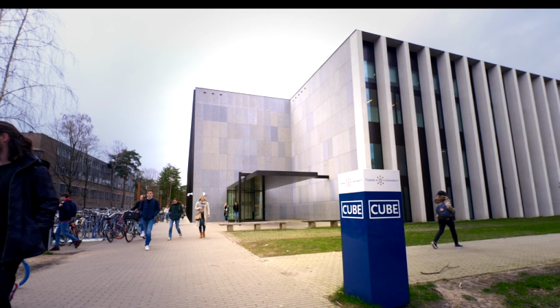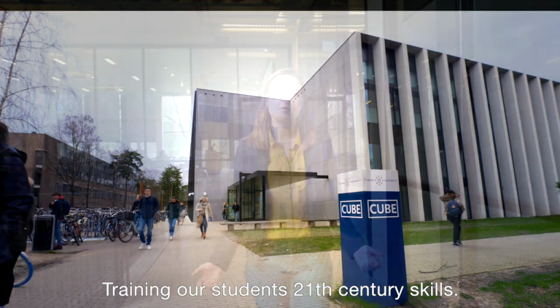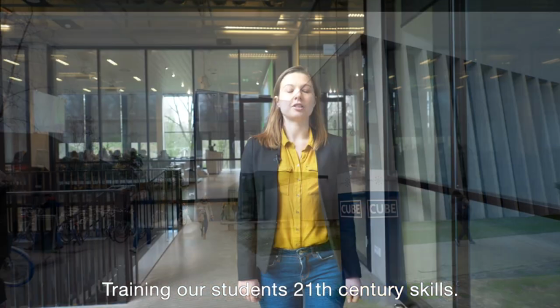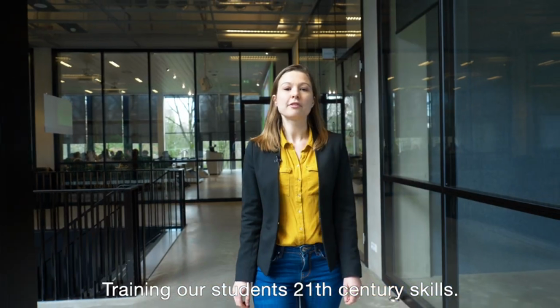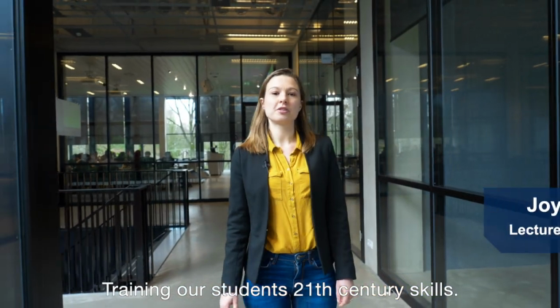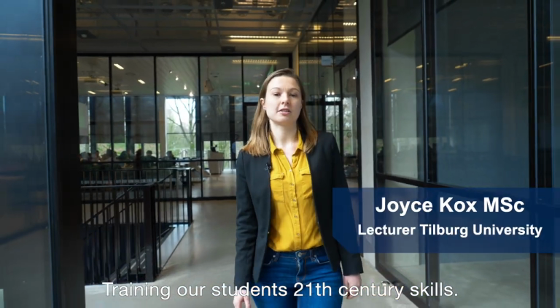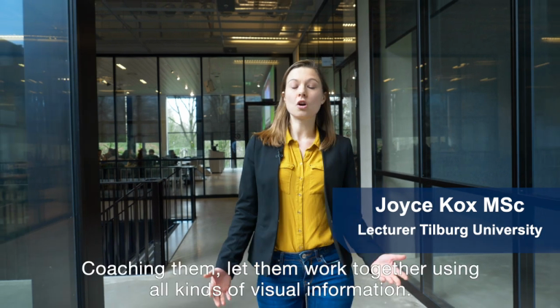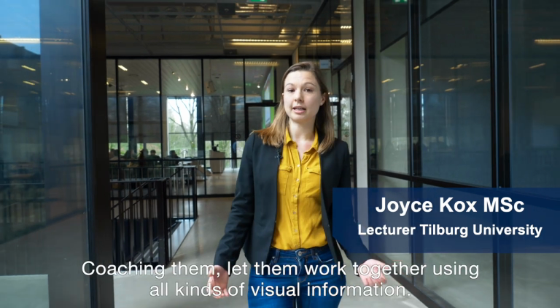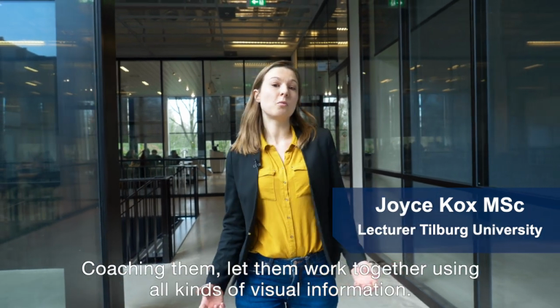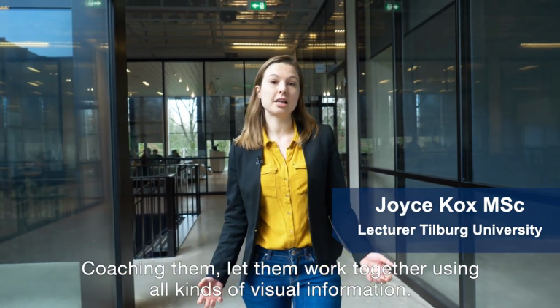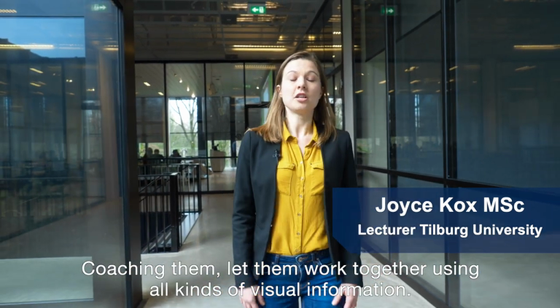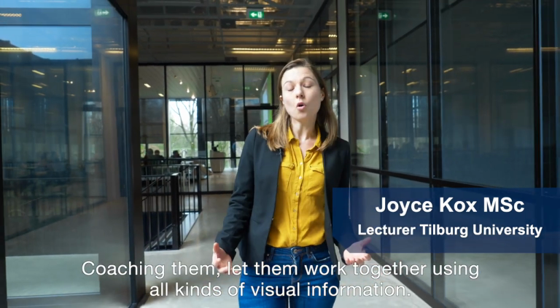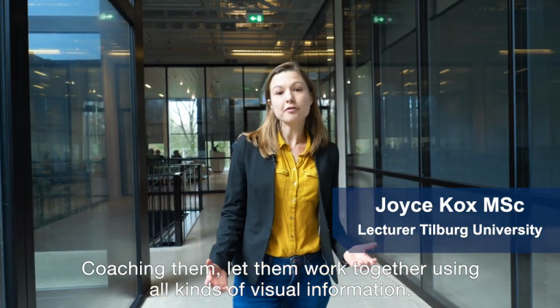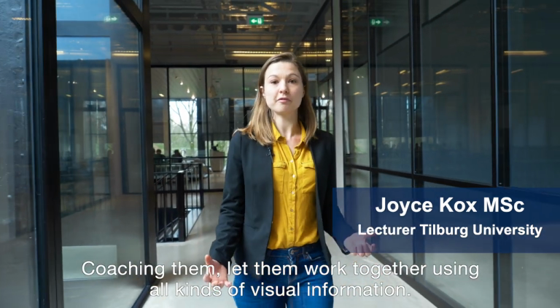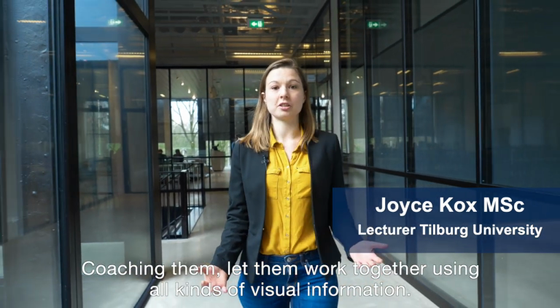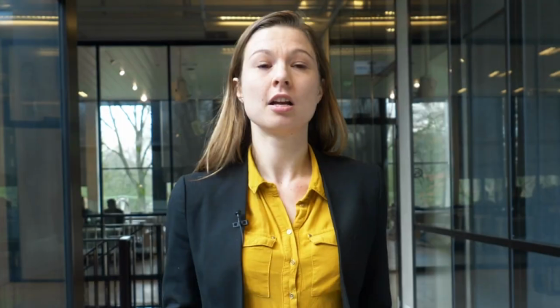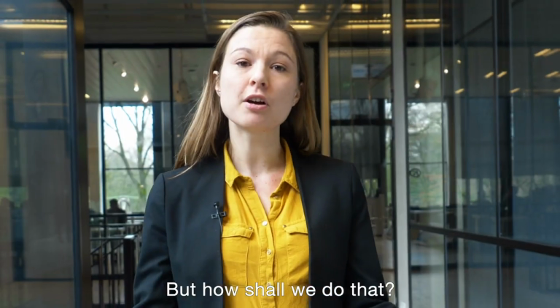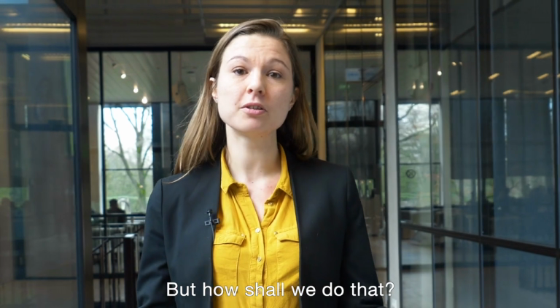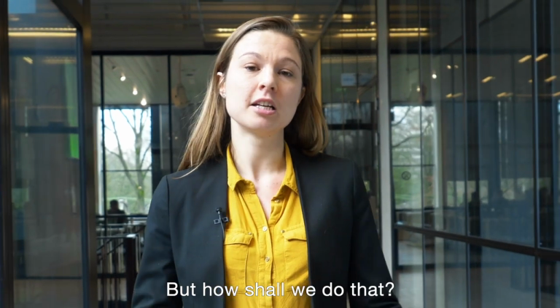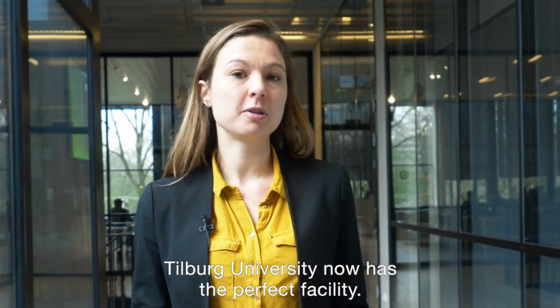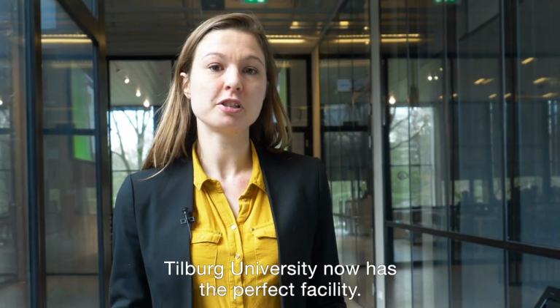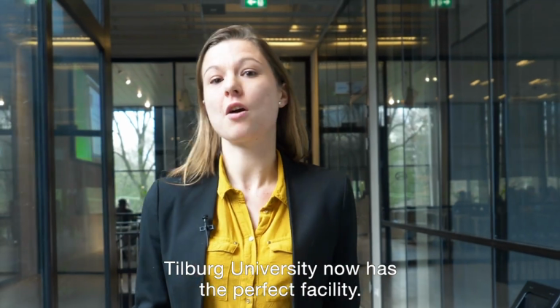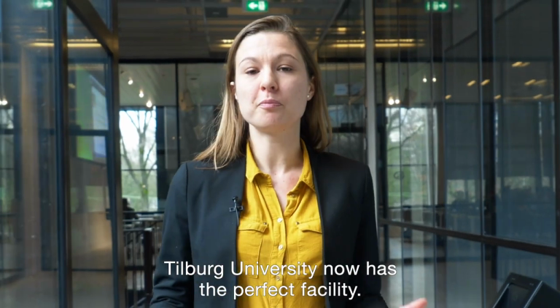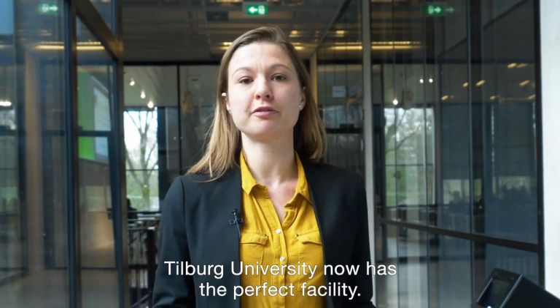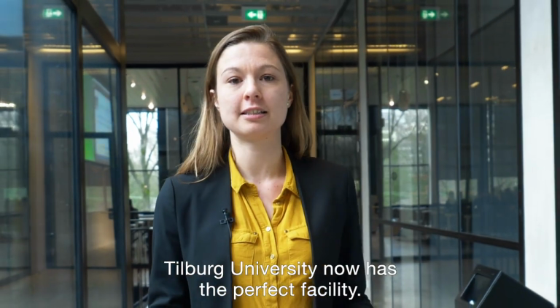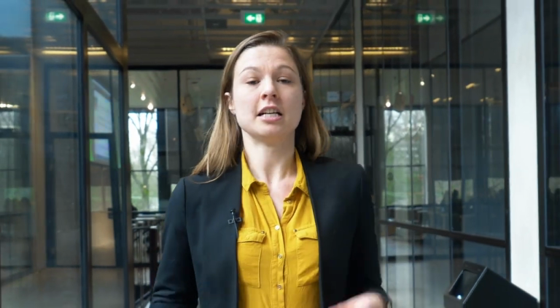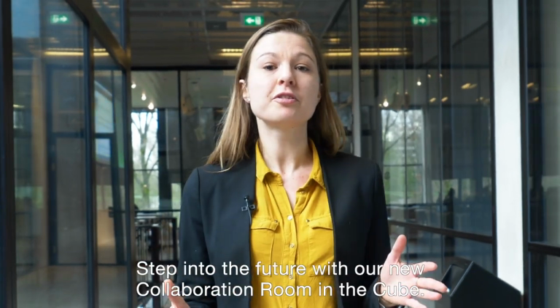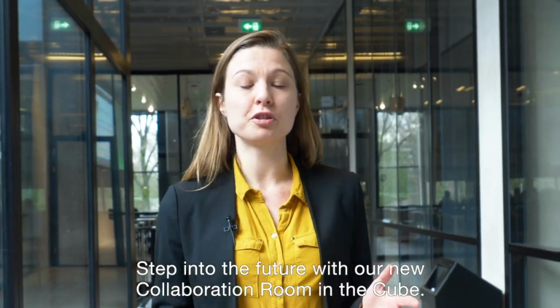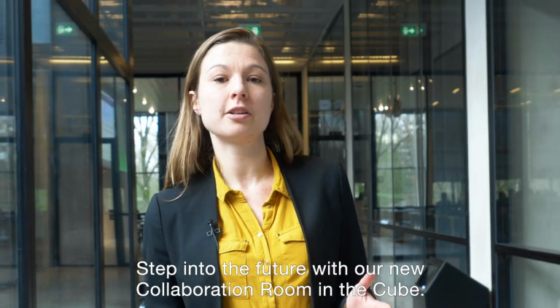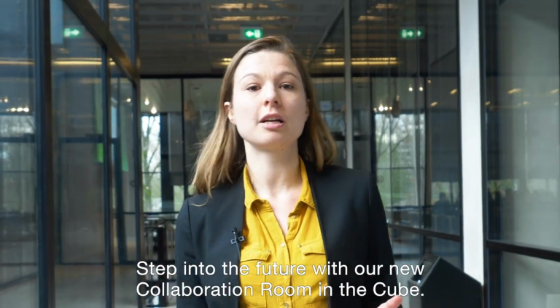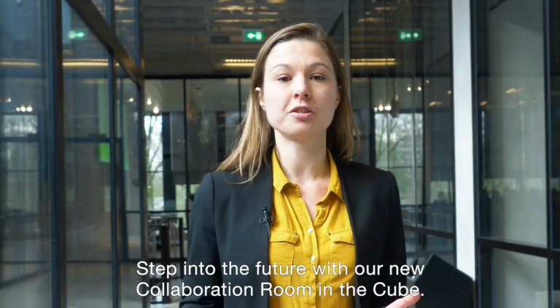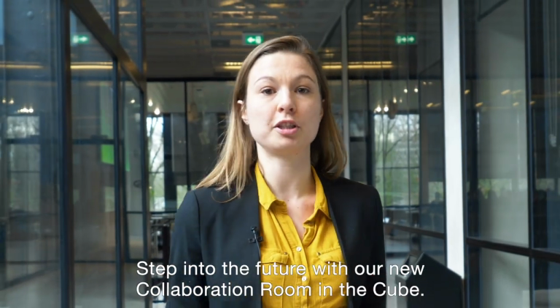Training our students in 21st century skills, coaching them, letting them work together using all kinds of visual information. But how should we do that? Tilburg University now has the perfect facility. Step into the future with our new collaboration room in the cube.